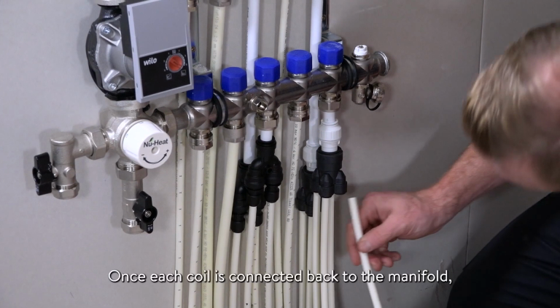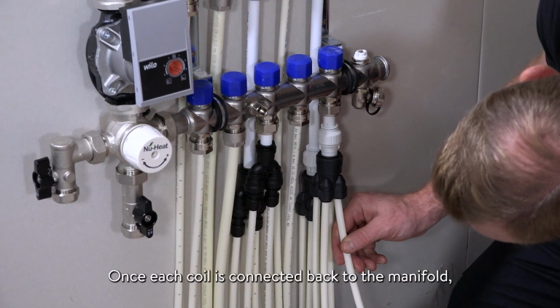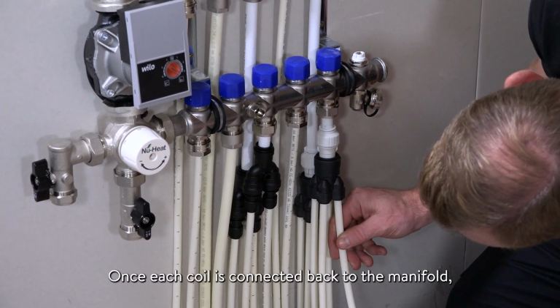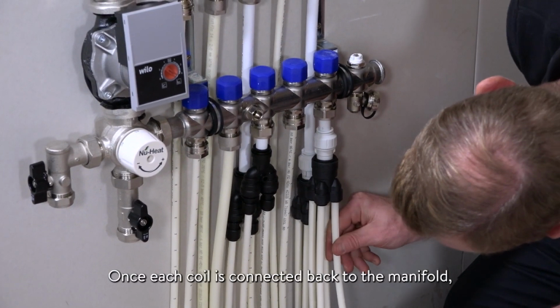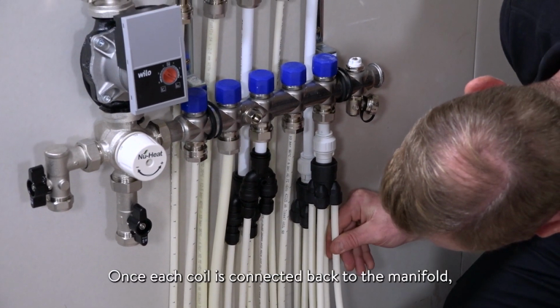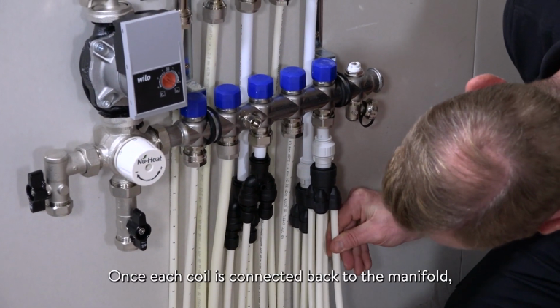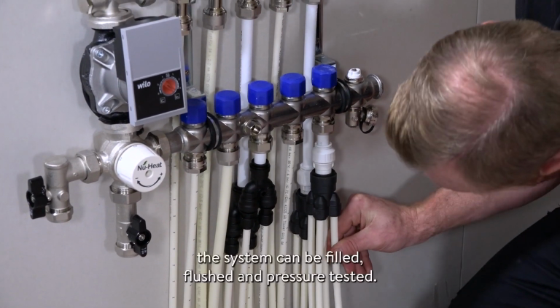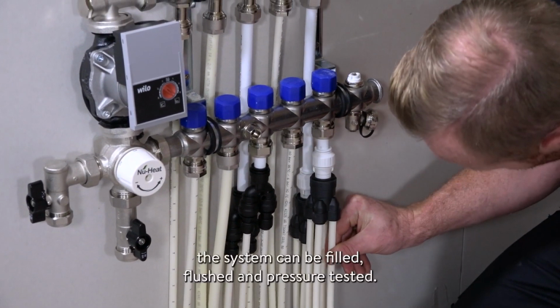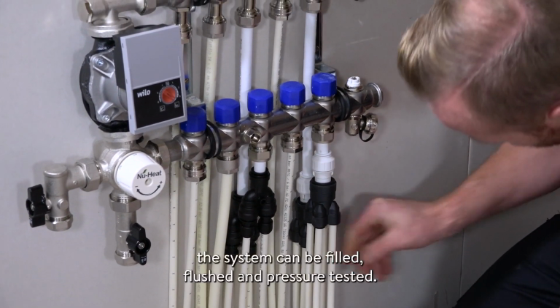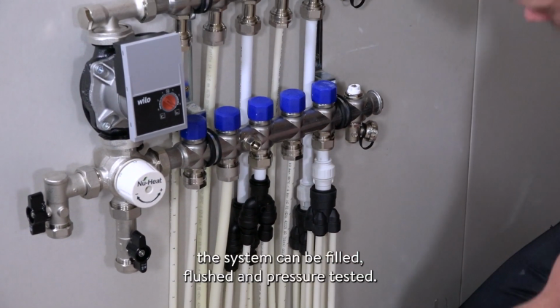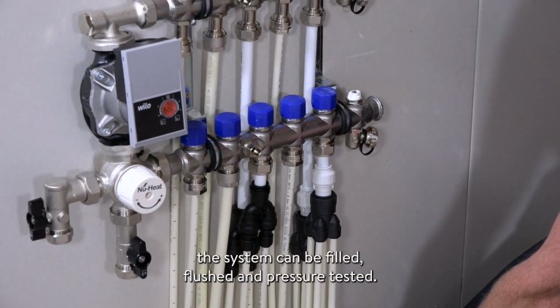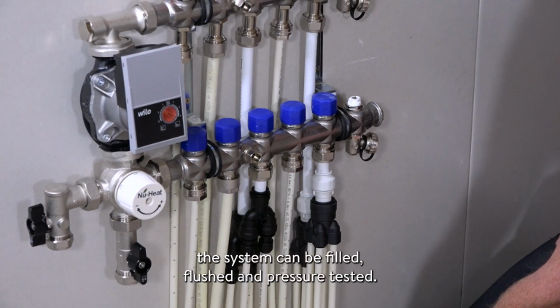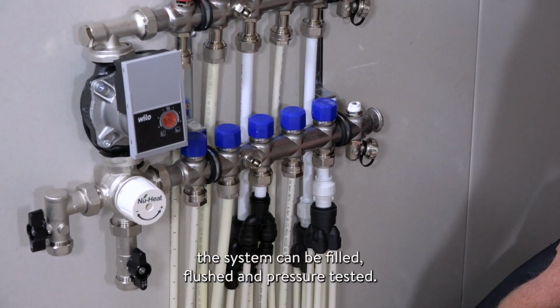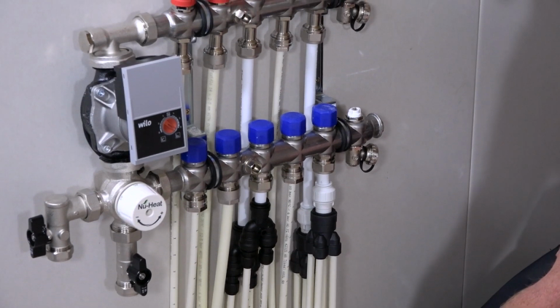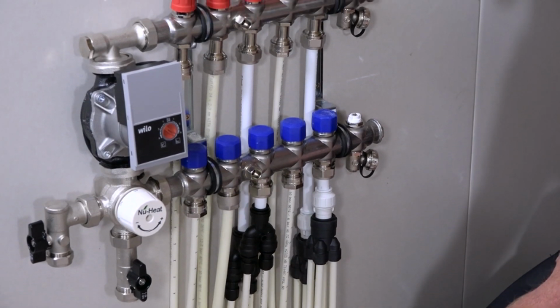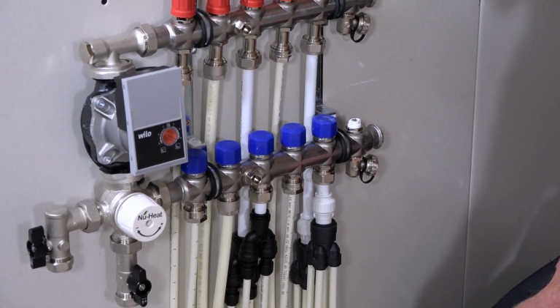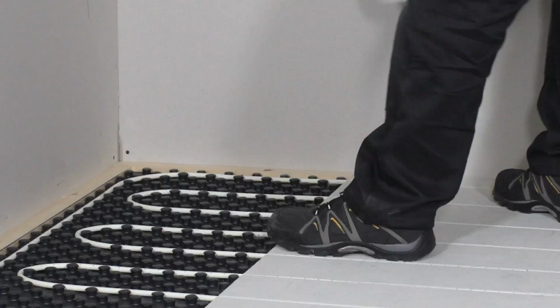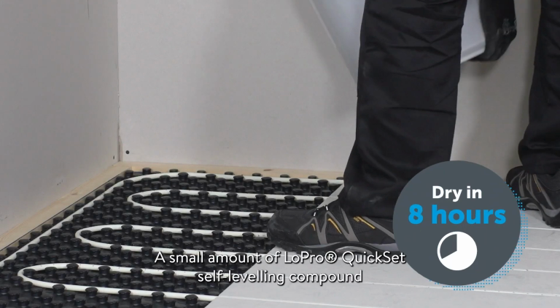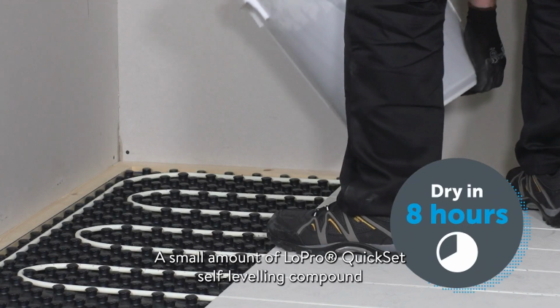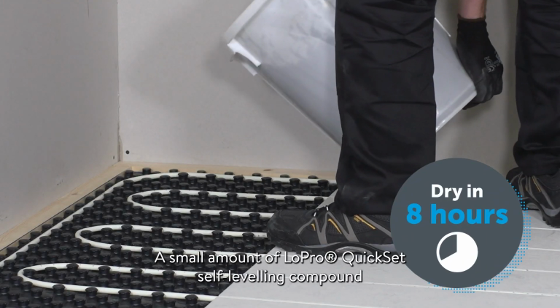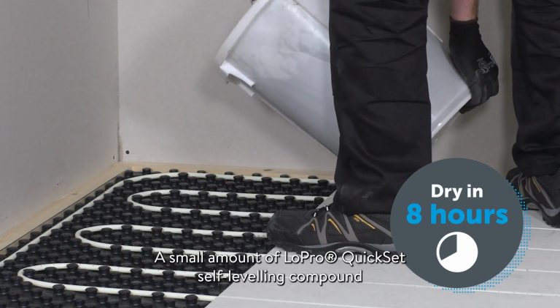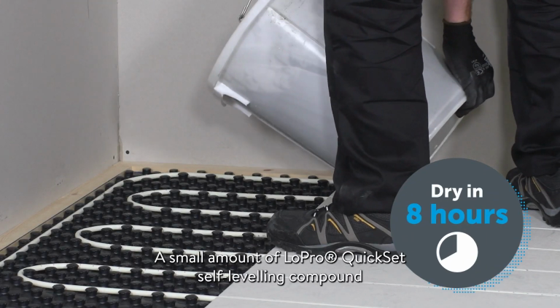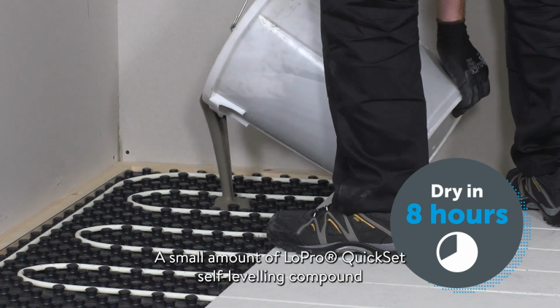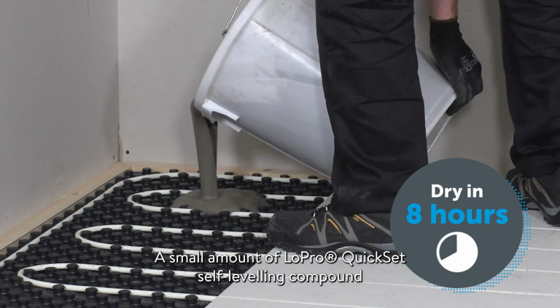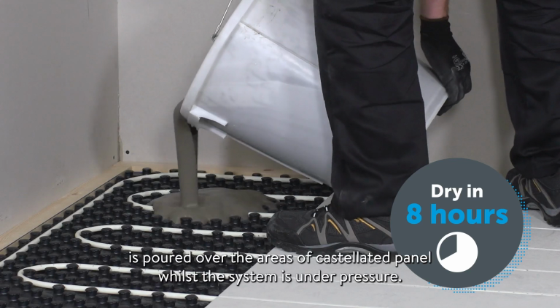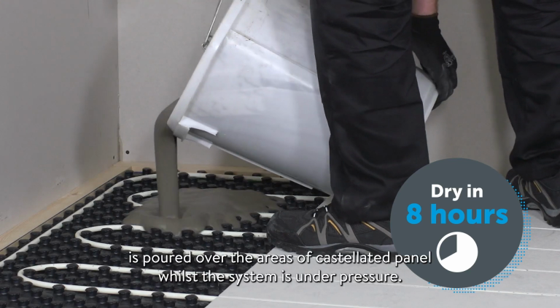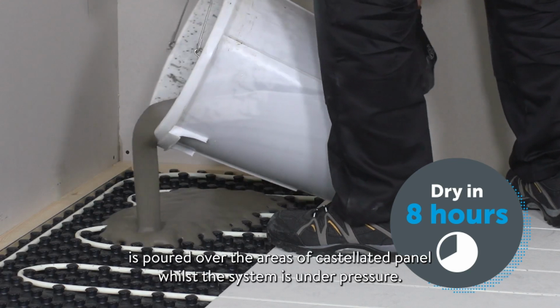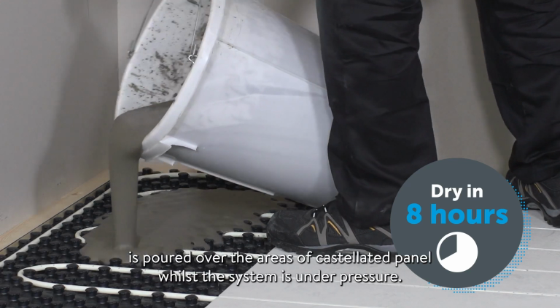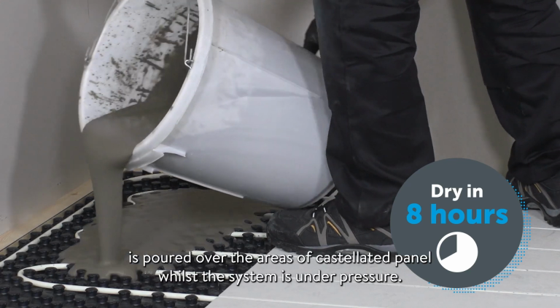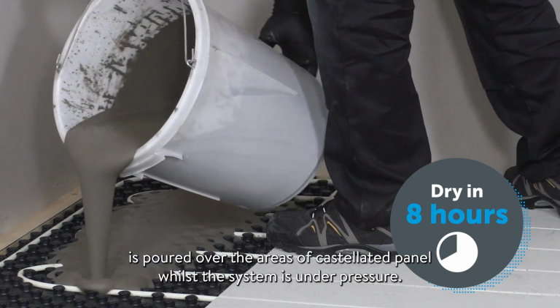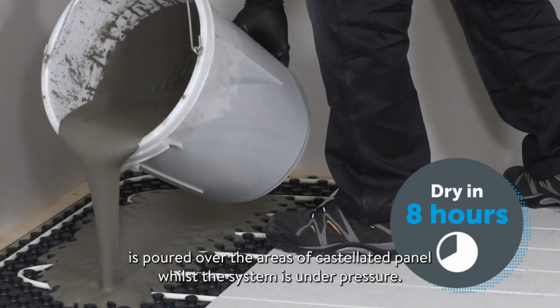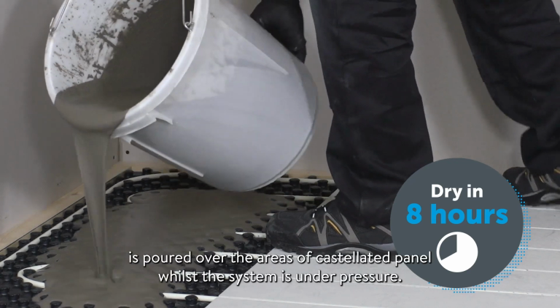Once each coil is connected back to the manifold, the system can be filled, flushed and pressure tested. A small amount of Lopro quickset self-leveling compound is poured over the areas of castellated panel whilst the system is under pressure.